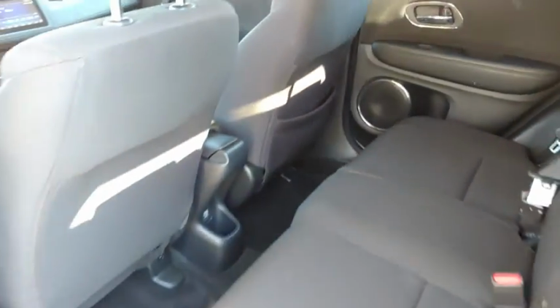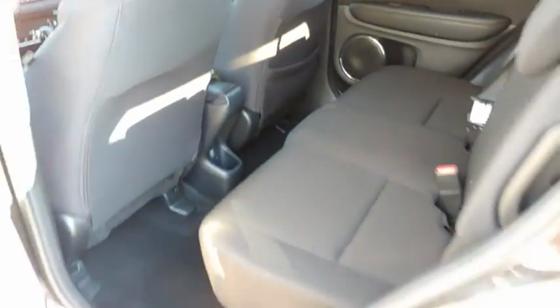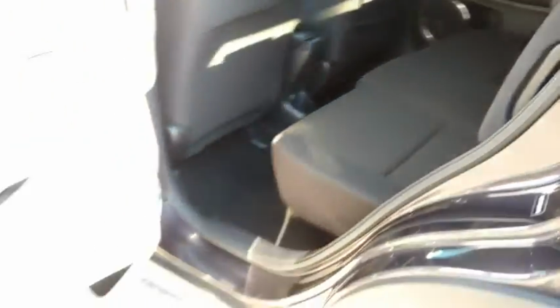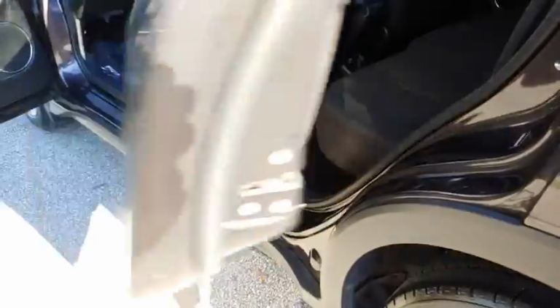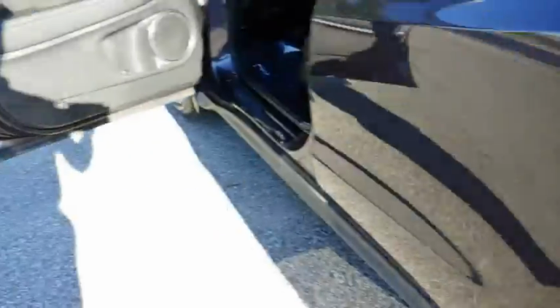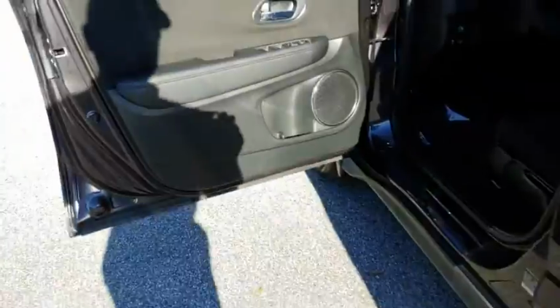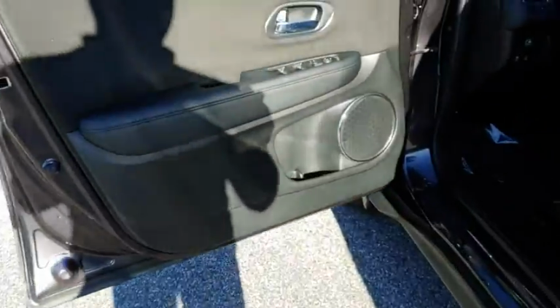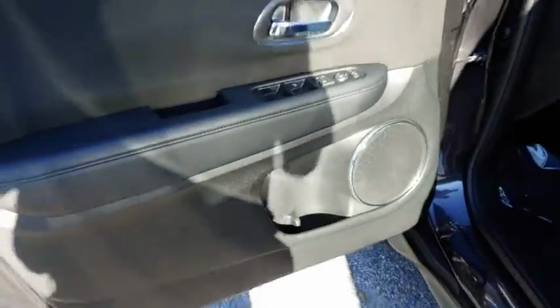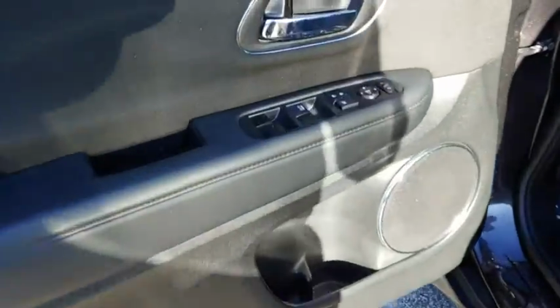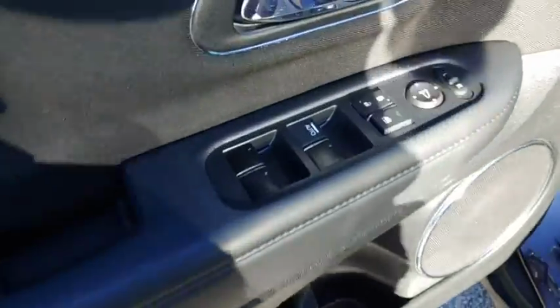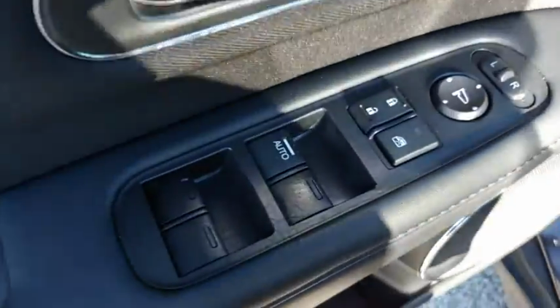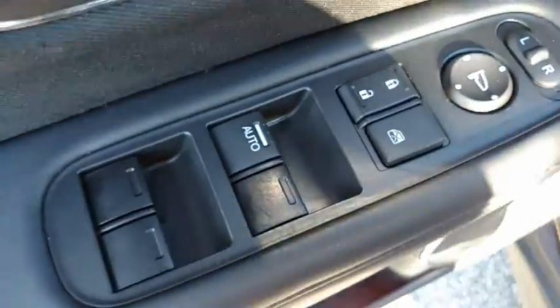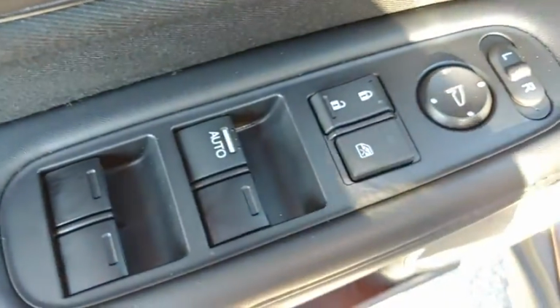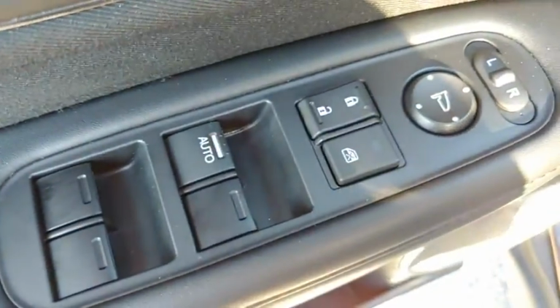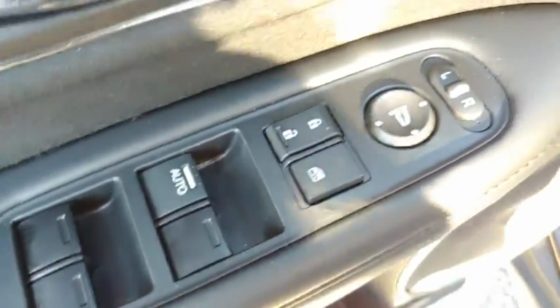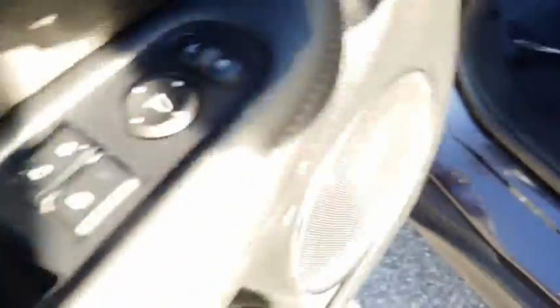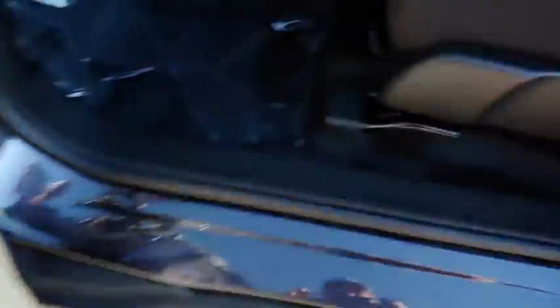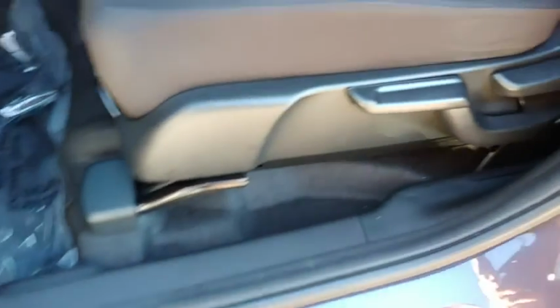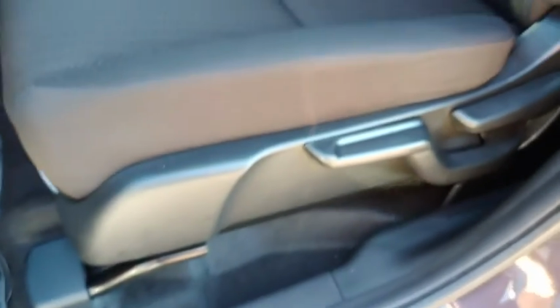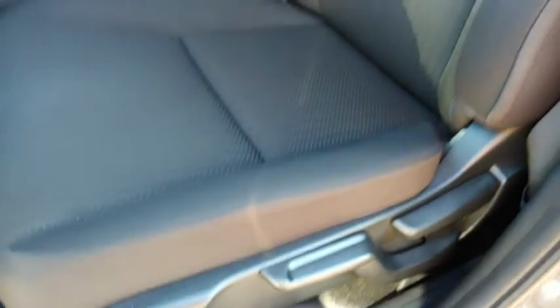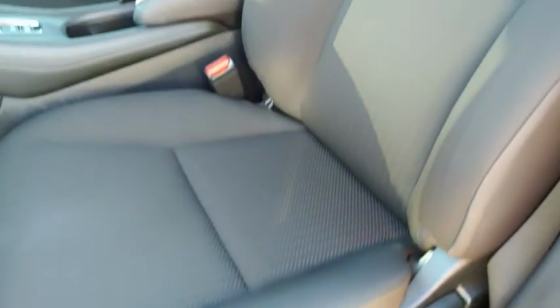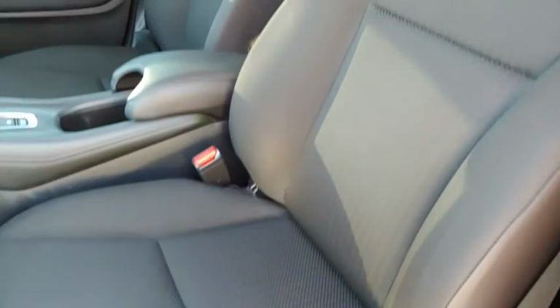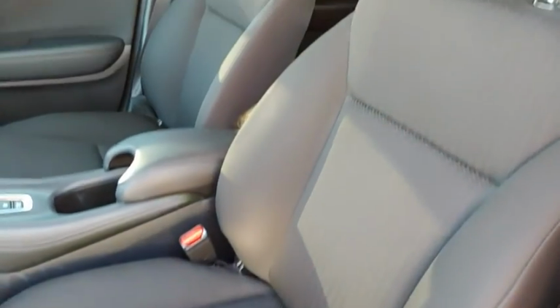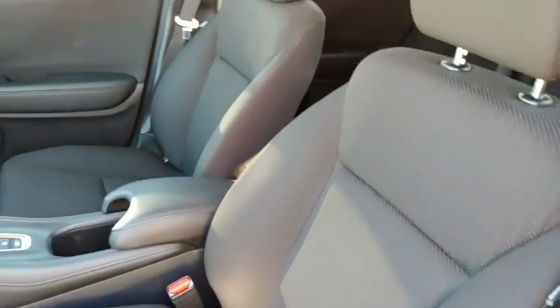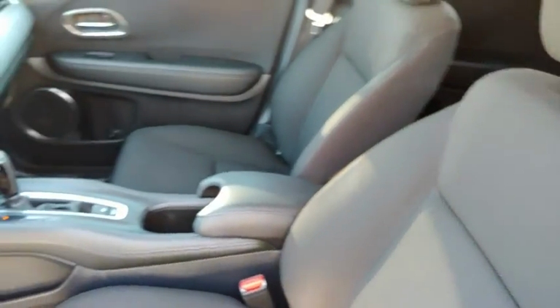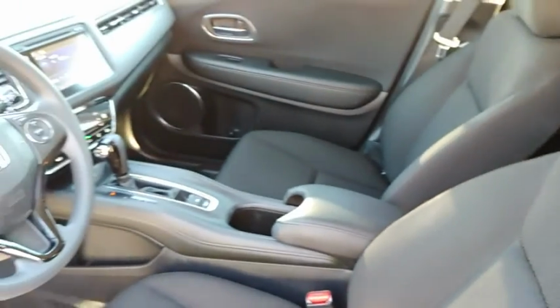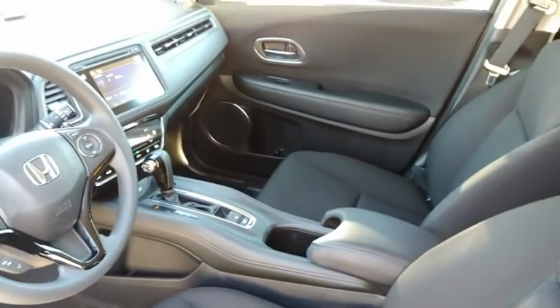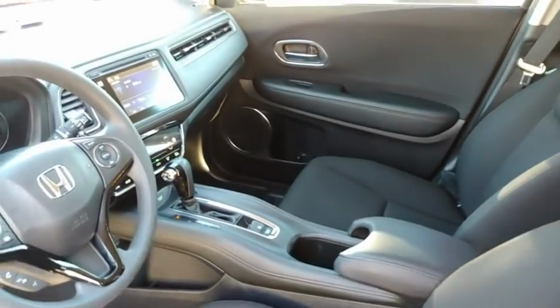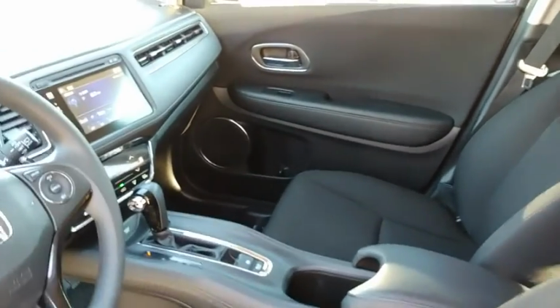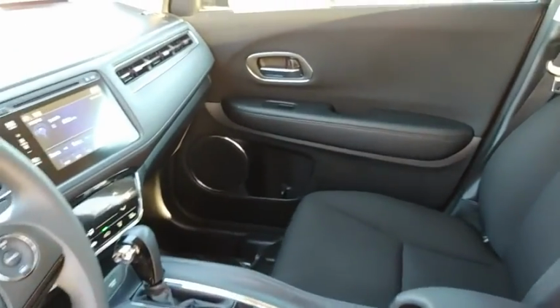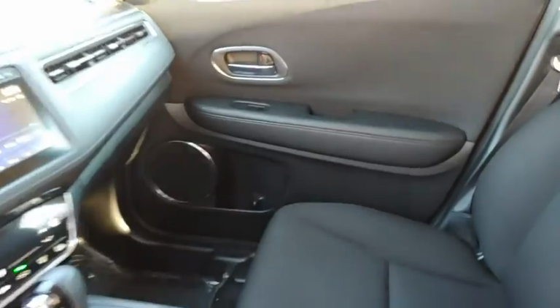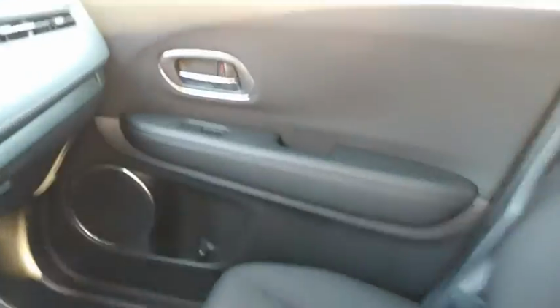Adjustable steering wheel, four-wheel disc brakes, floor mats, aluminum wheels, cruise control, keyless start, front-wheel drive, rear defrost, AM-FM stereo radio, climate control, security system.